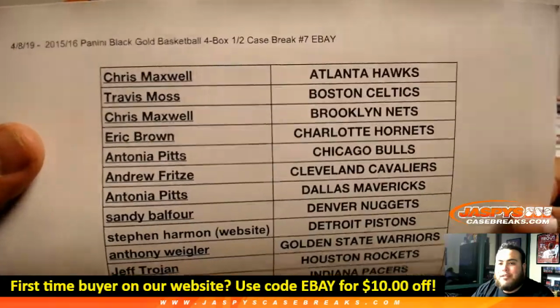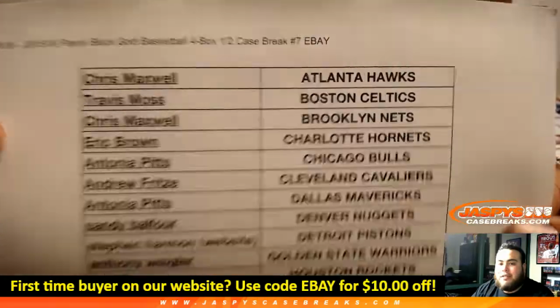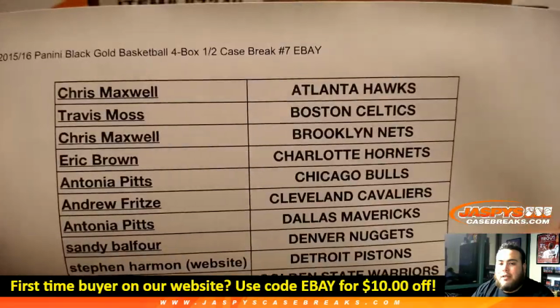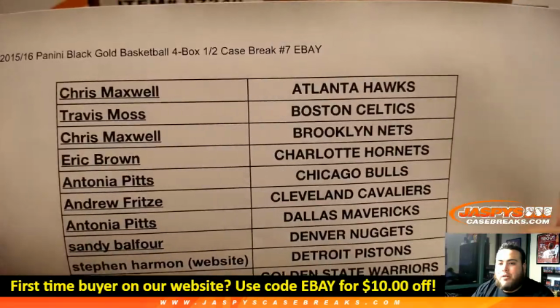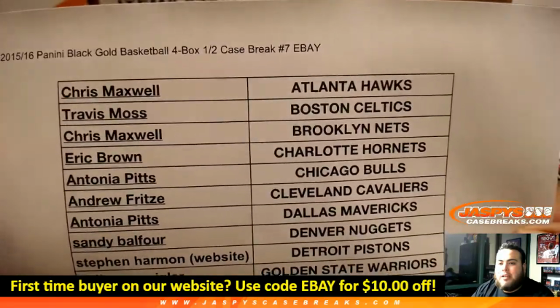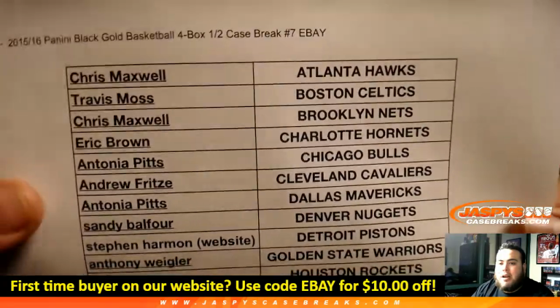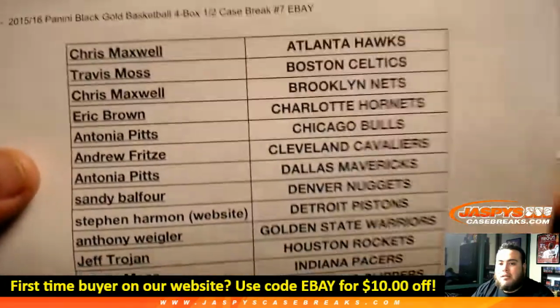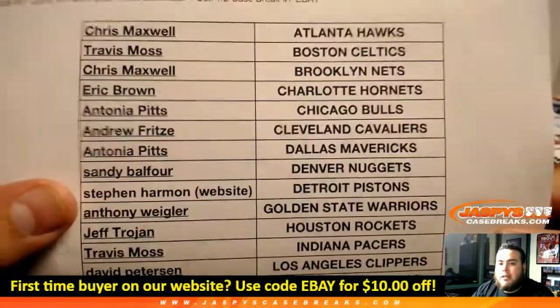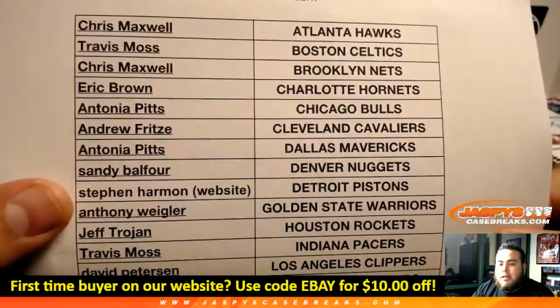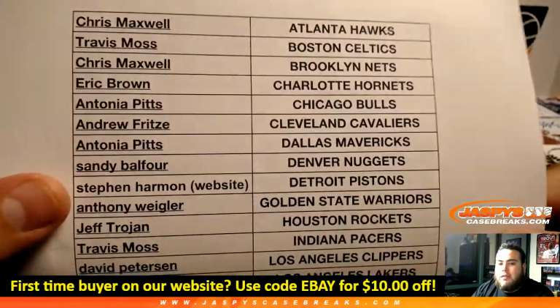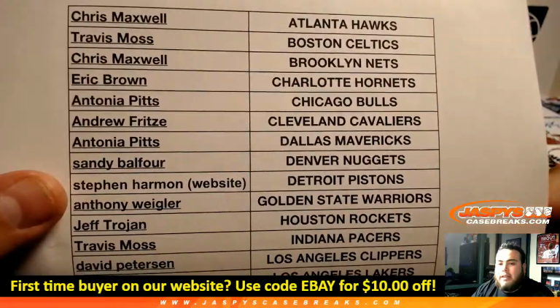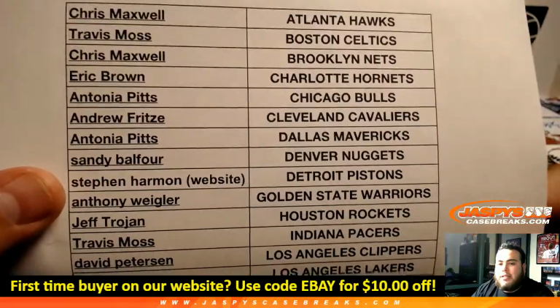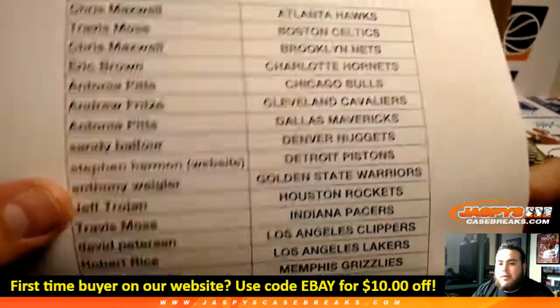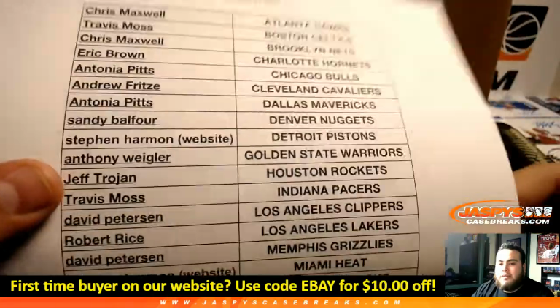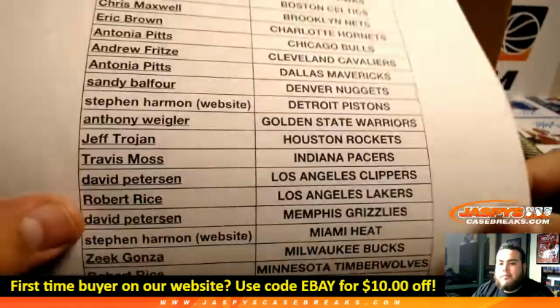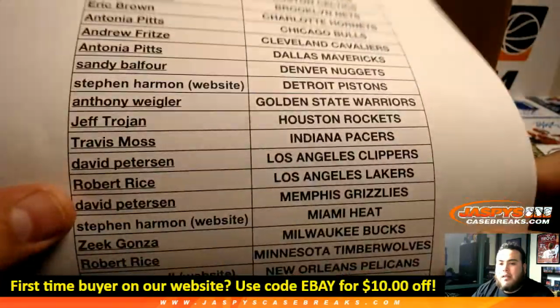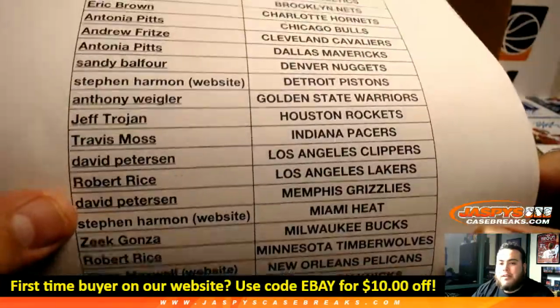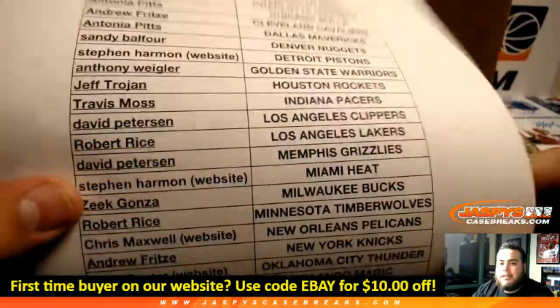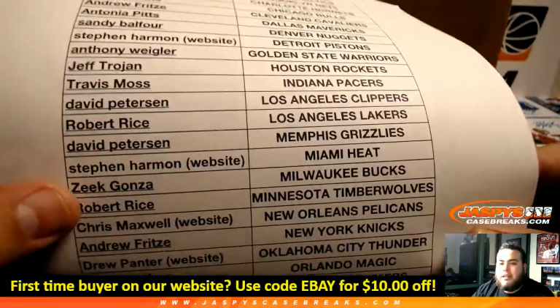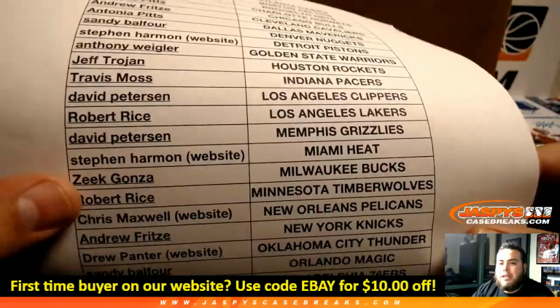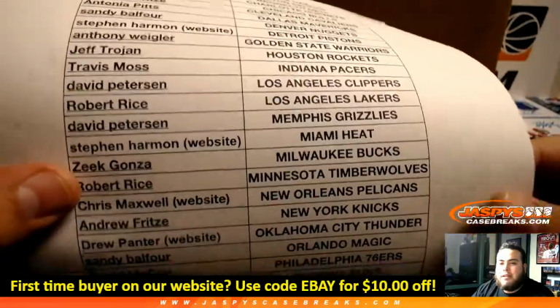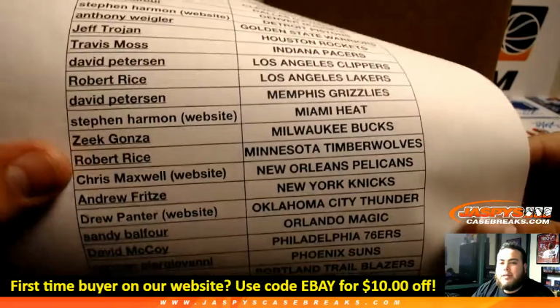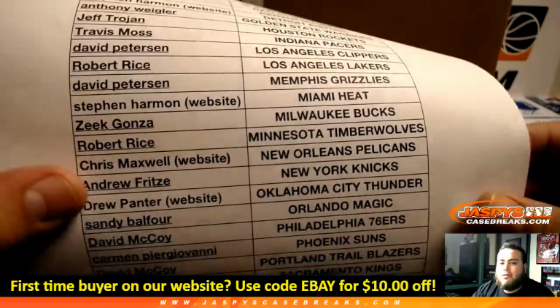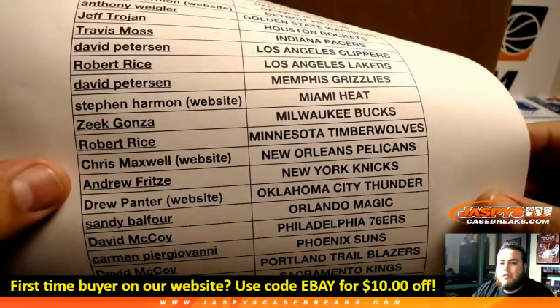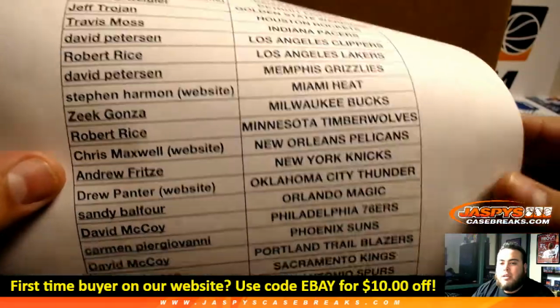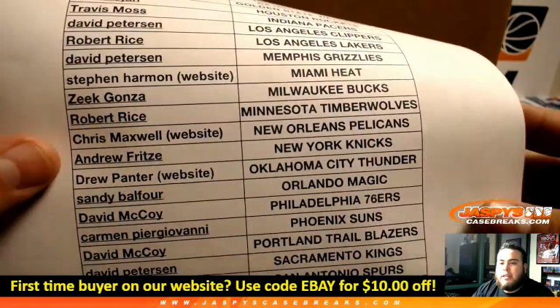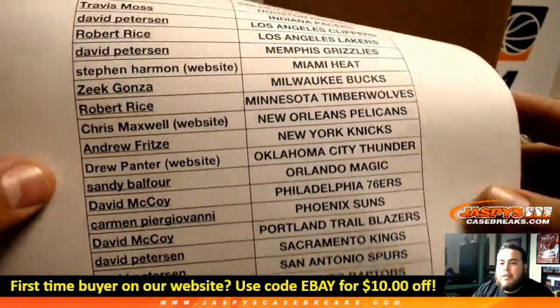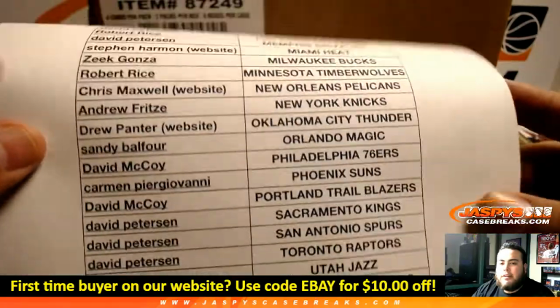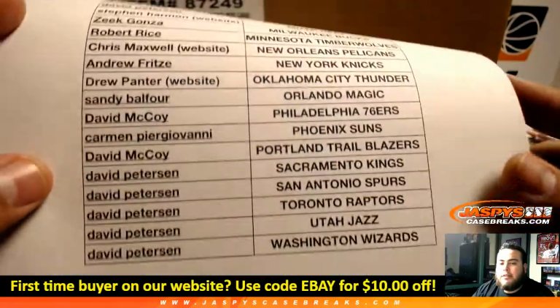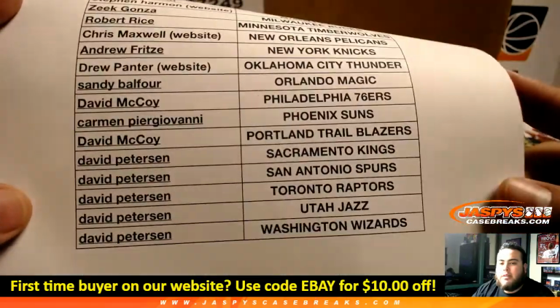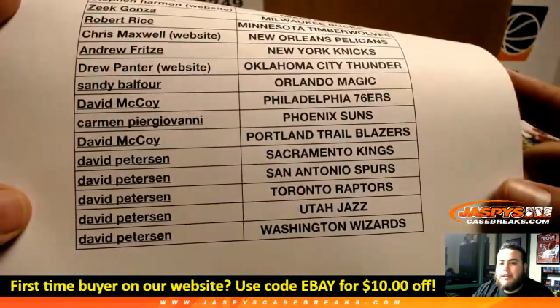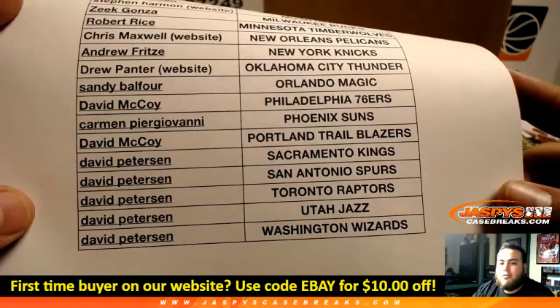So Chris at the top with the Hawks. Steven getting the Pistons on the website, as well as the Heat. Chris getting the Pelicans on the website, and Drew getting the Thunder. All the way down to David with the Wizards.